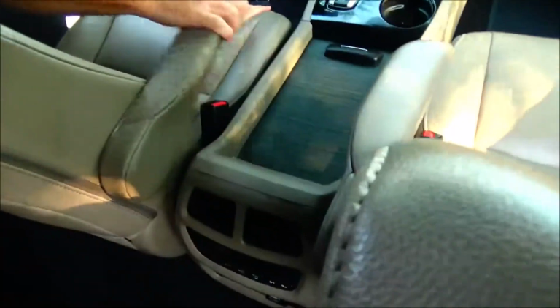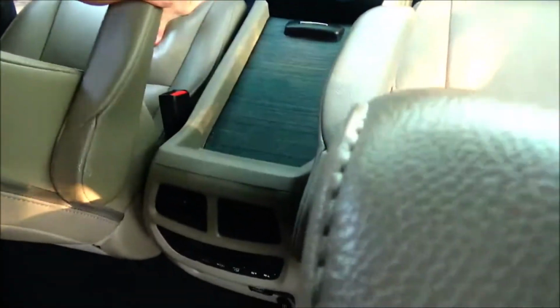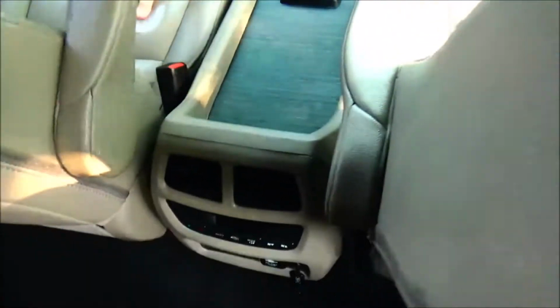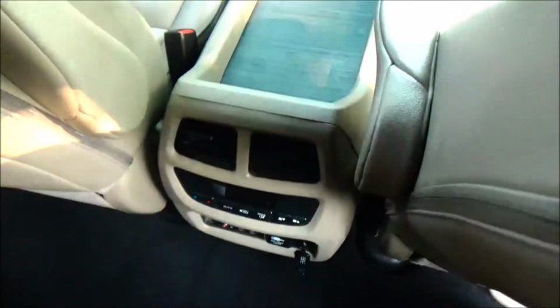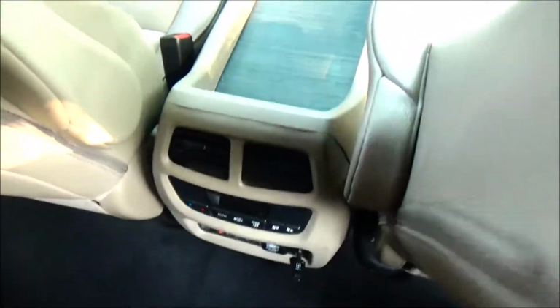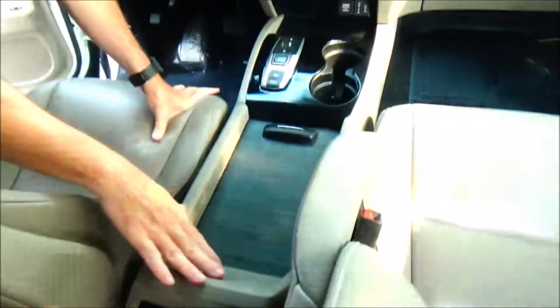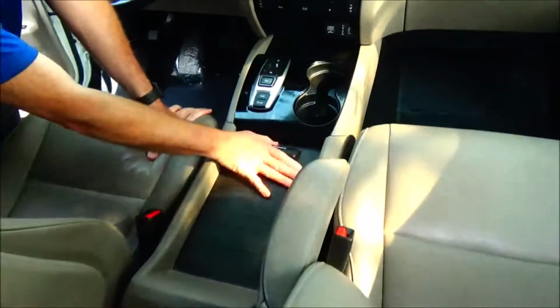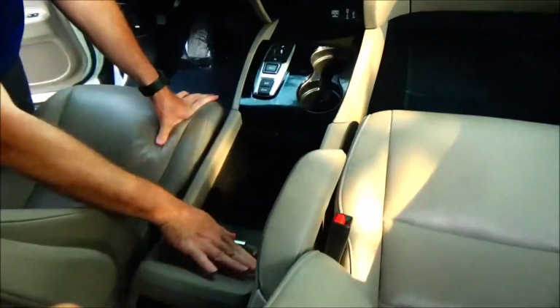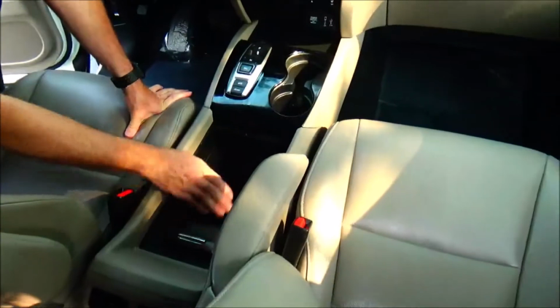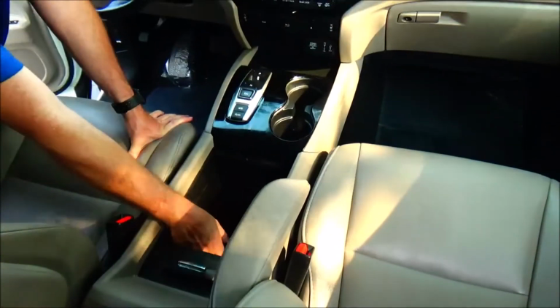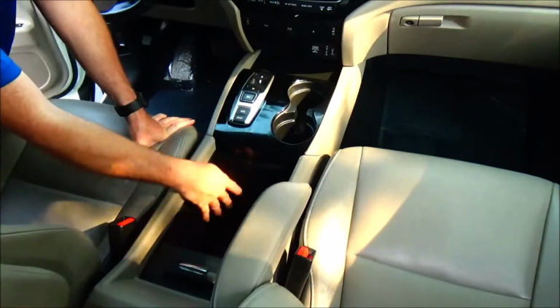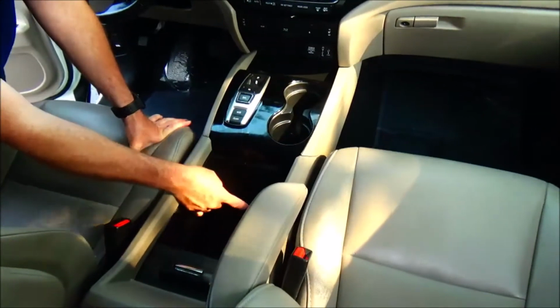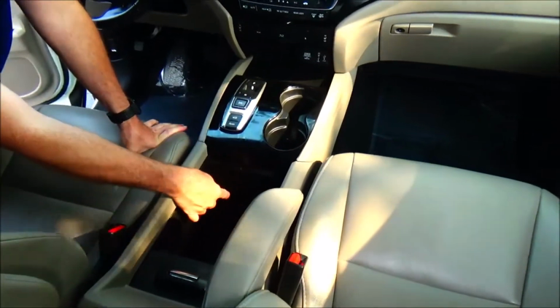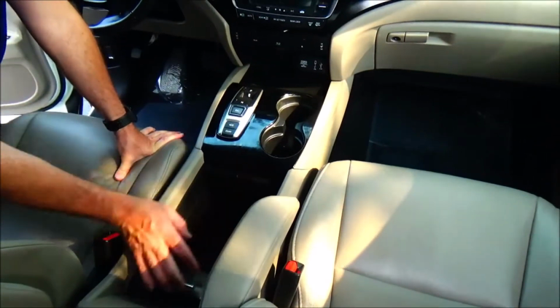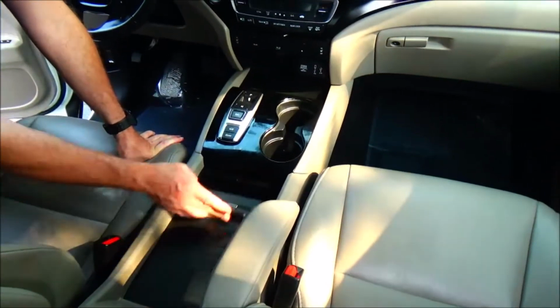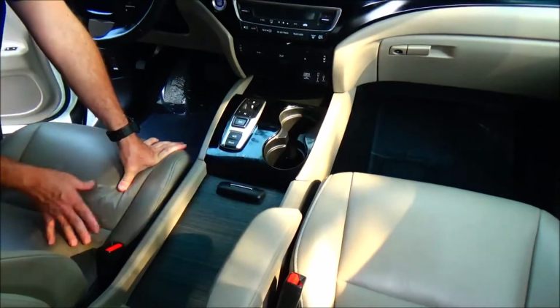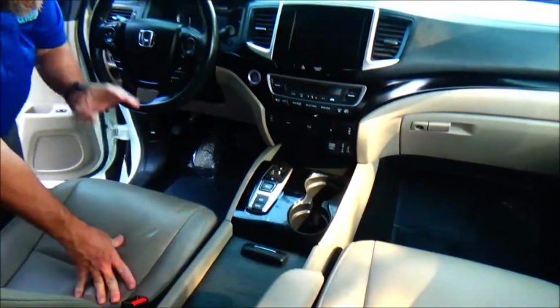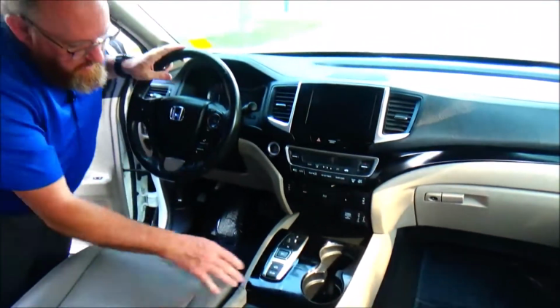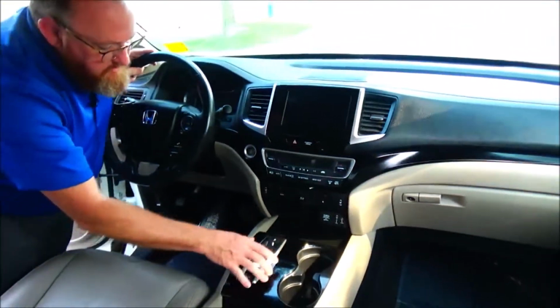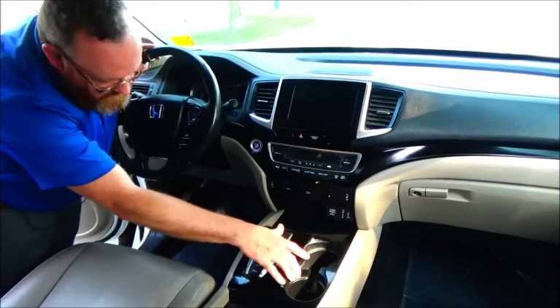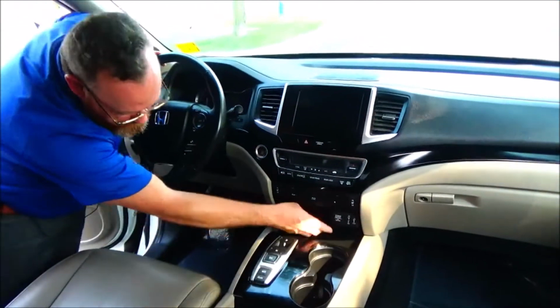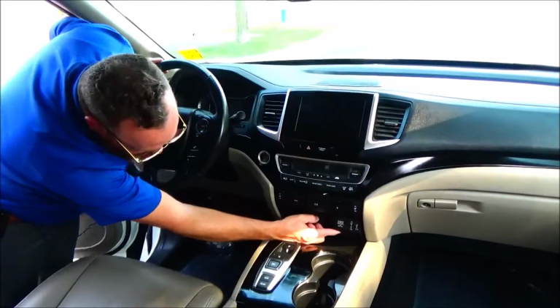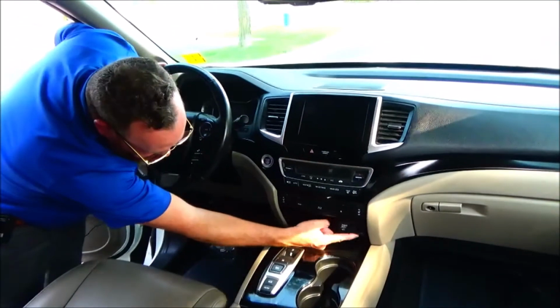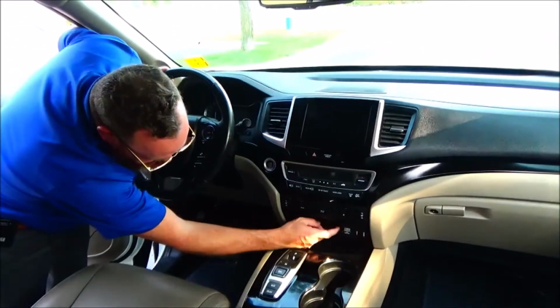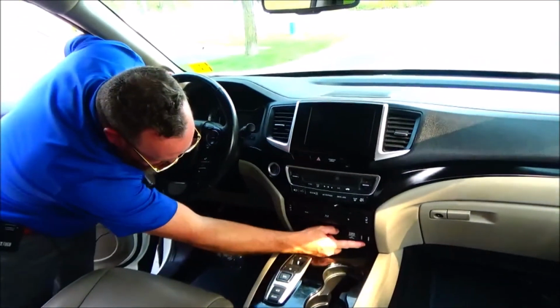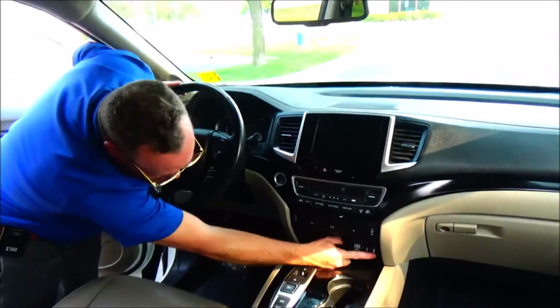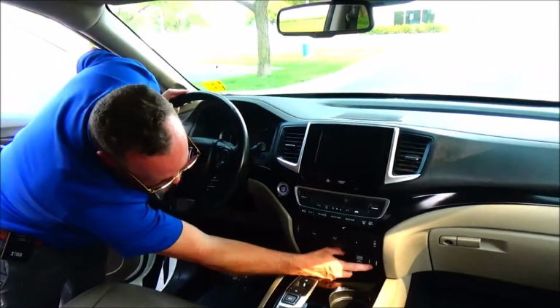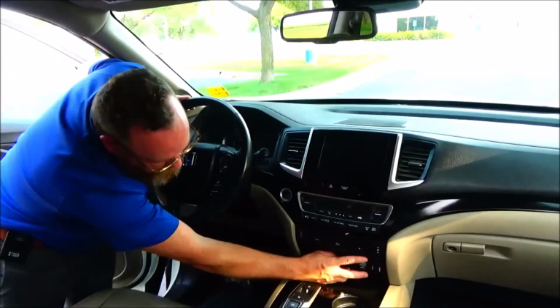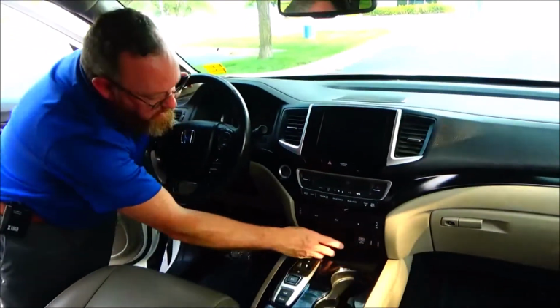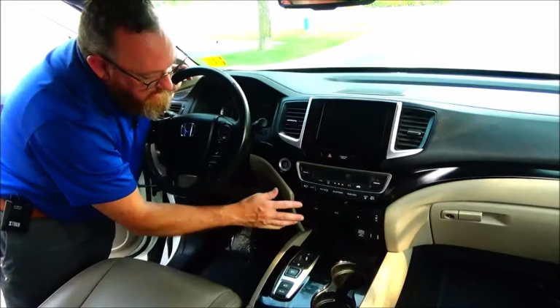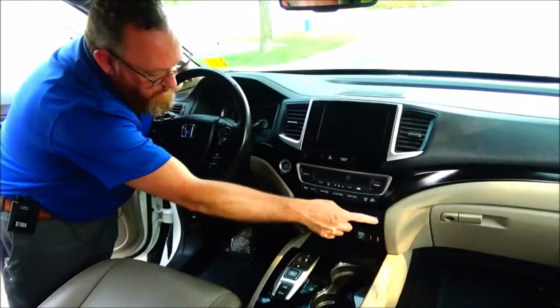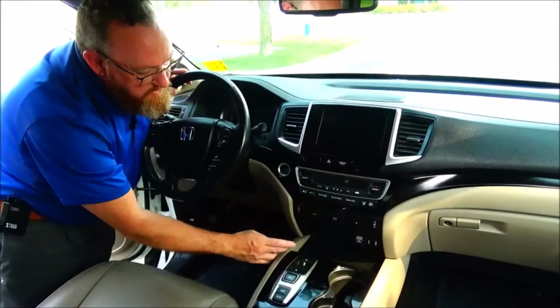Locking adjustable driver and passenger armrest, center console with storage, 12-volt and auxiliary, automatic transmission, cup holders, 12-volt, two more USBs, Apple and Android Auto.